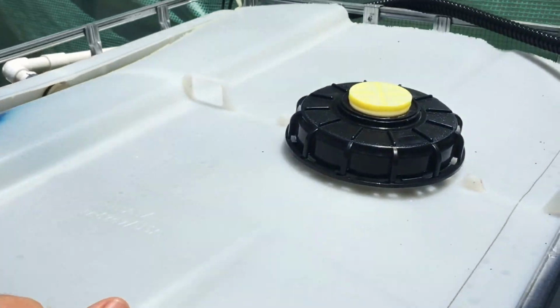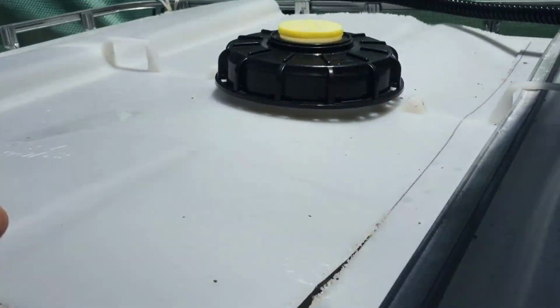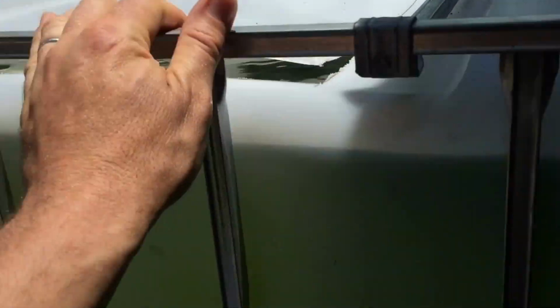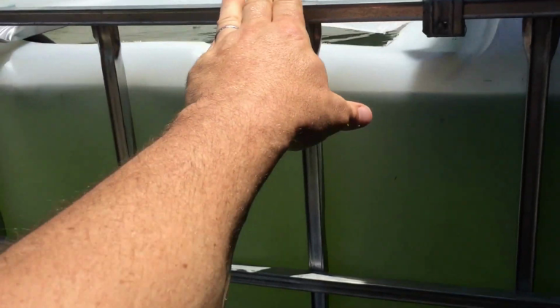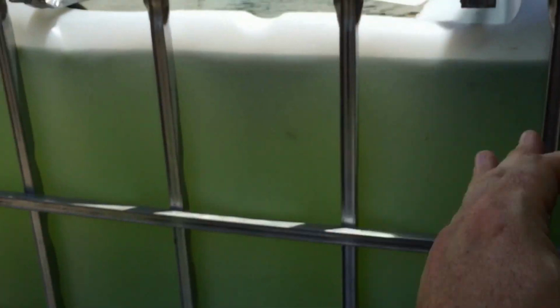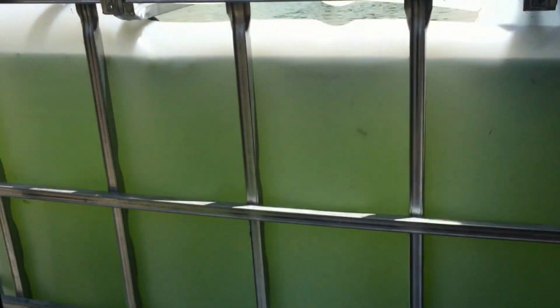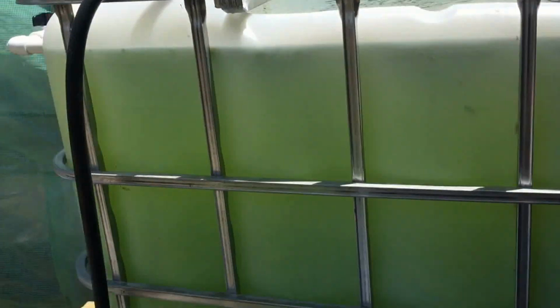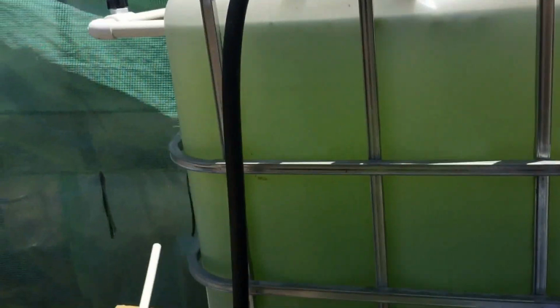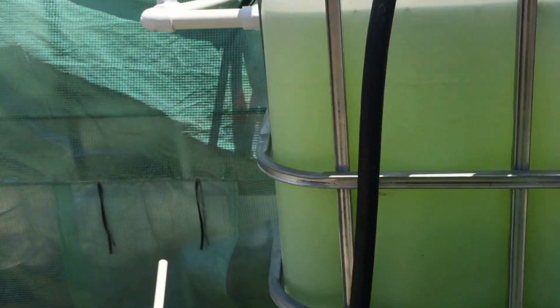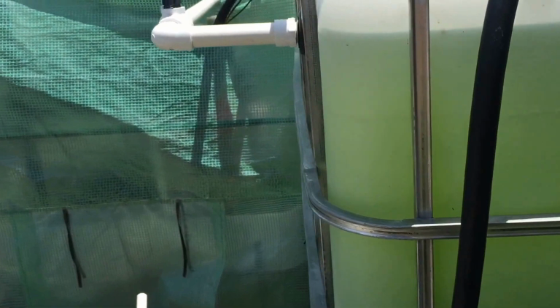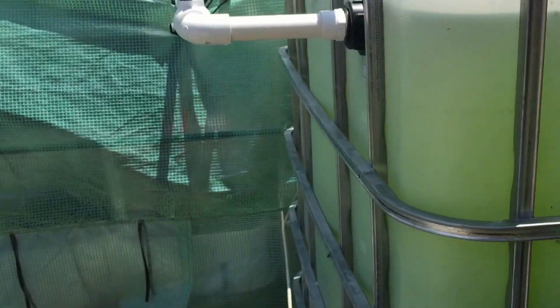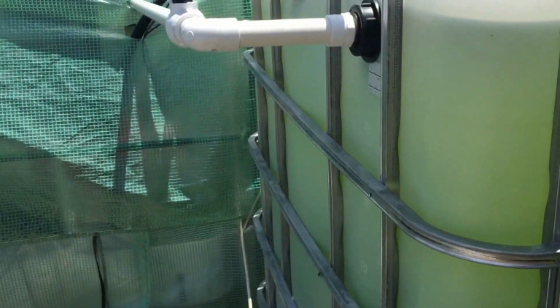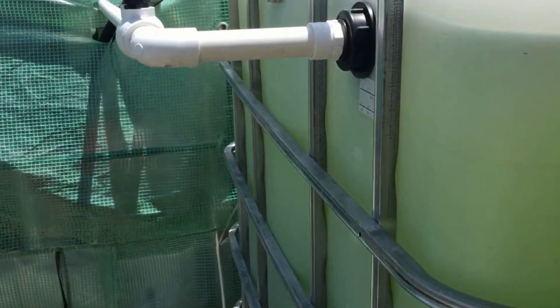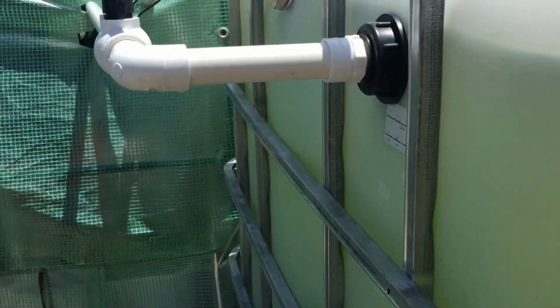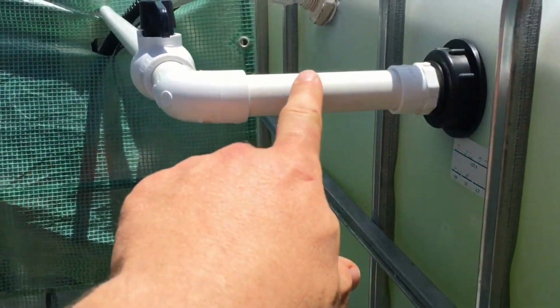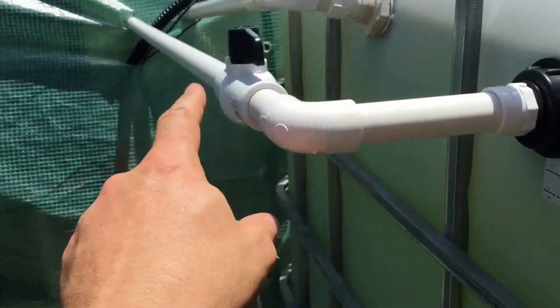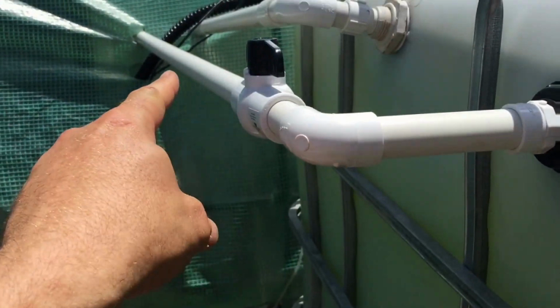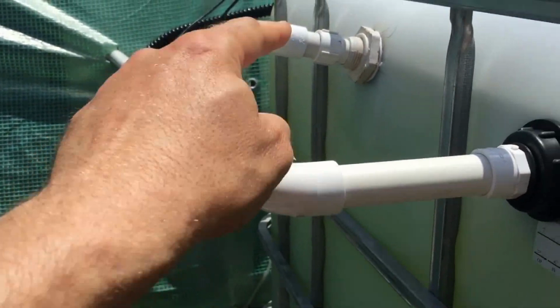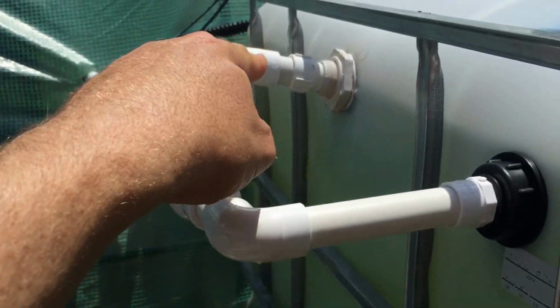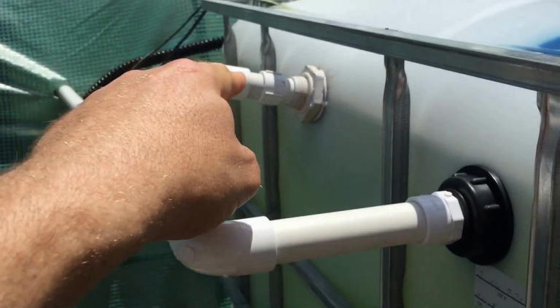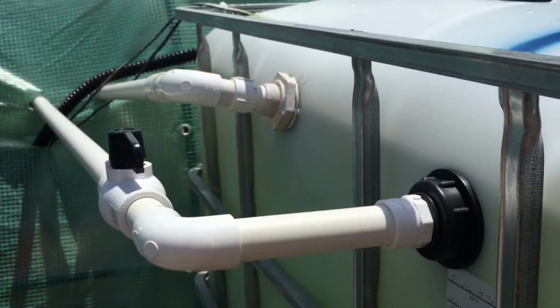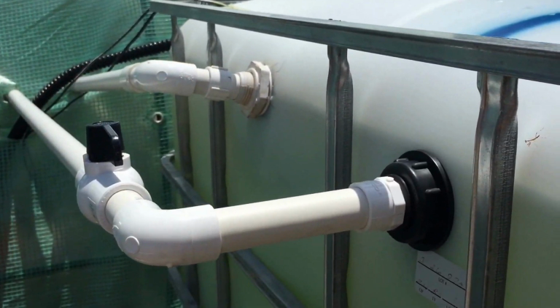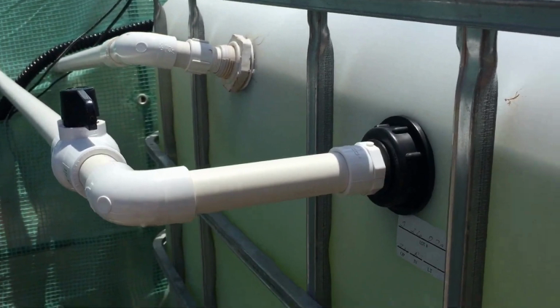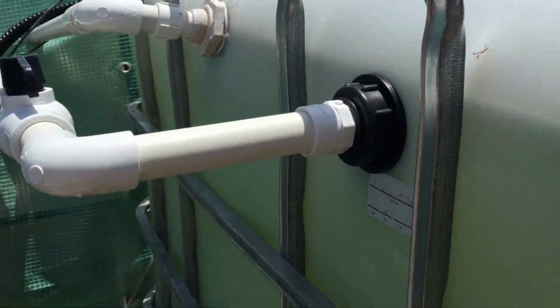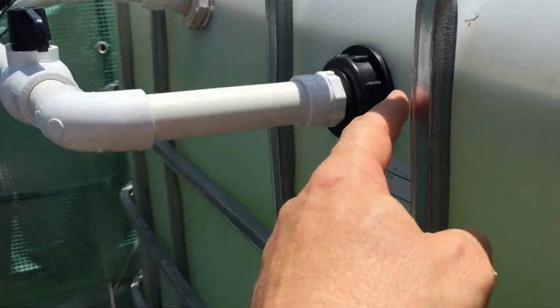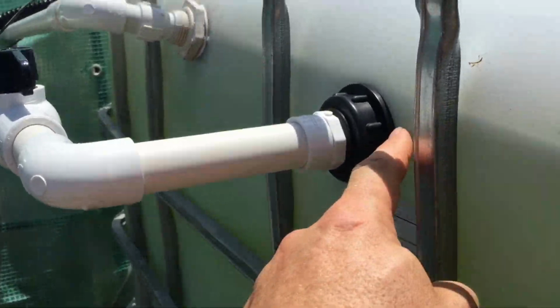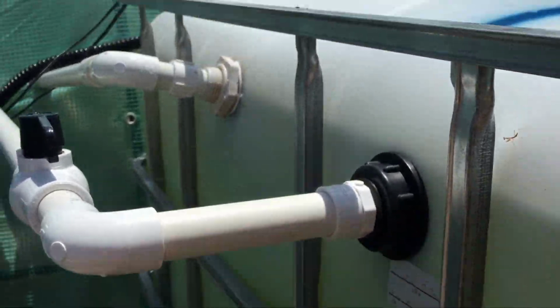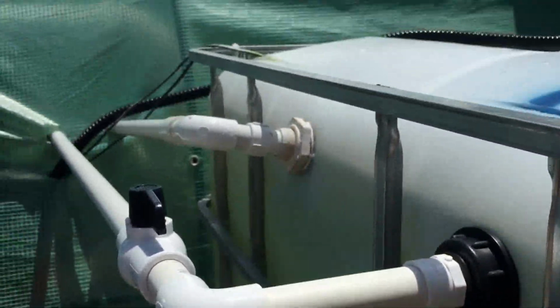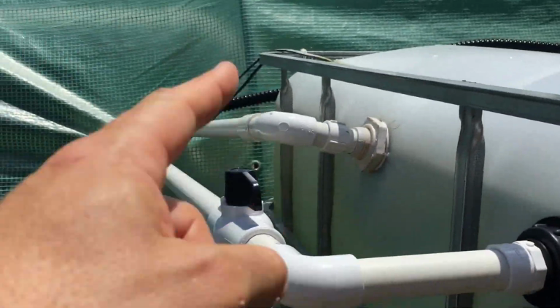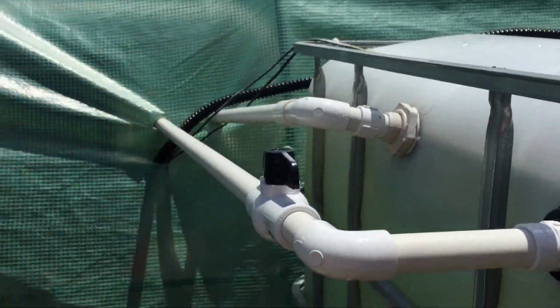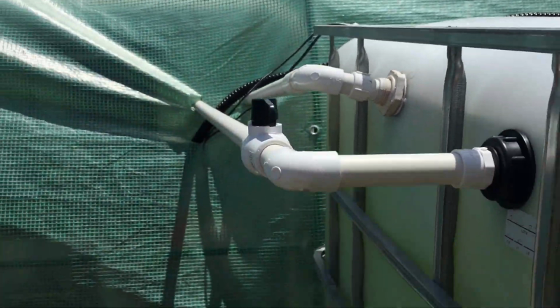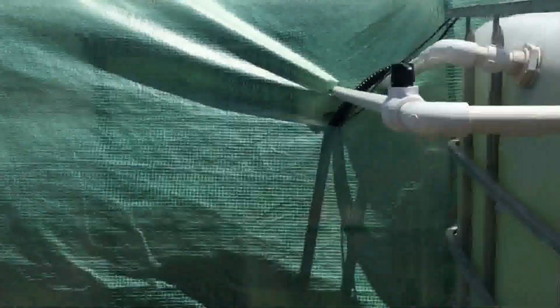On the outside I have three-quarter inch plumbing. One of them is going to the grow beds, the other one is — in case it gets too high, which it actually is — going into another swirl tank.